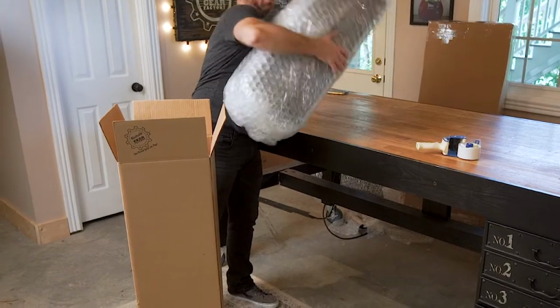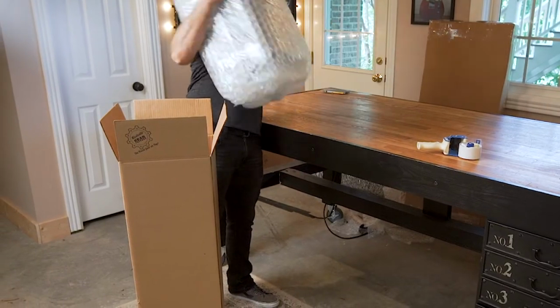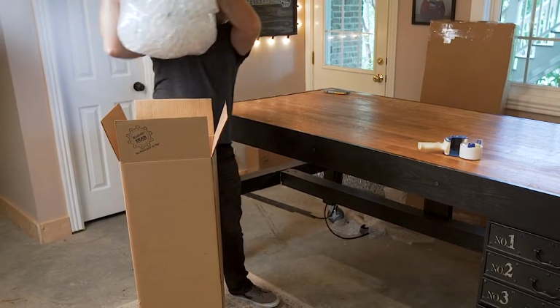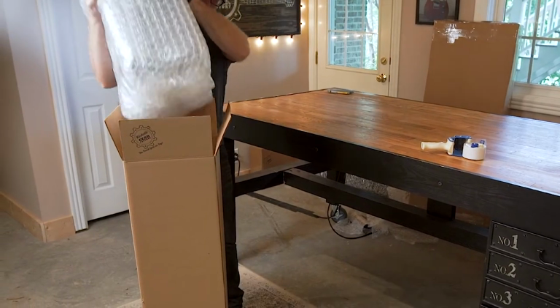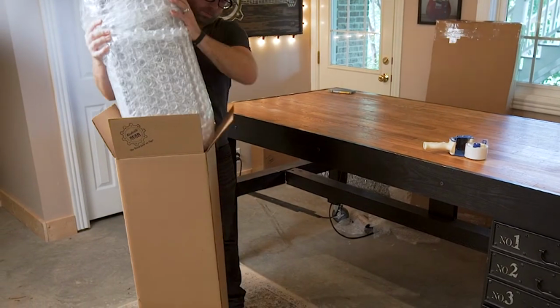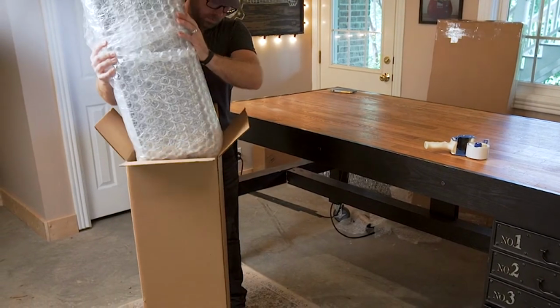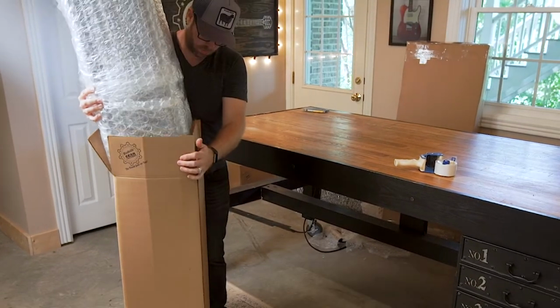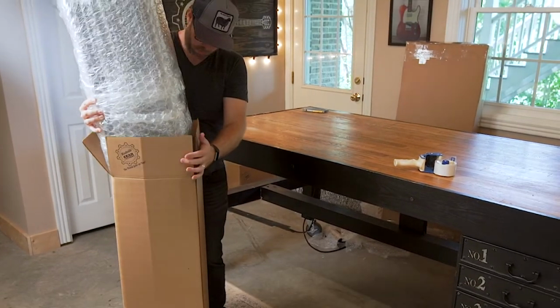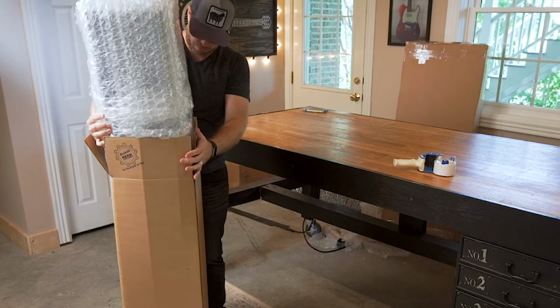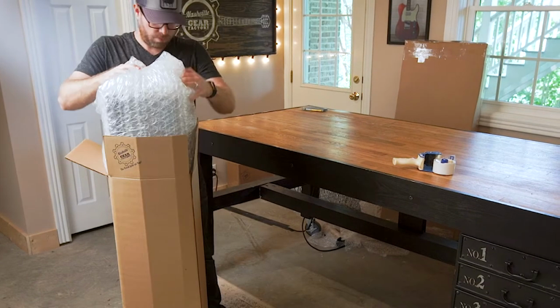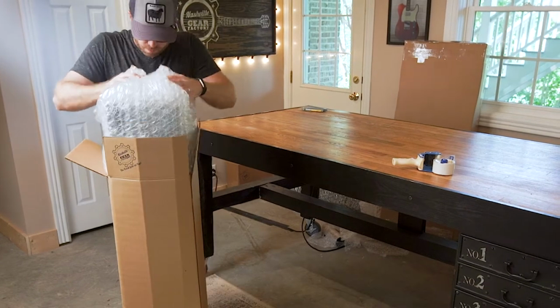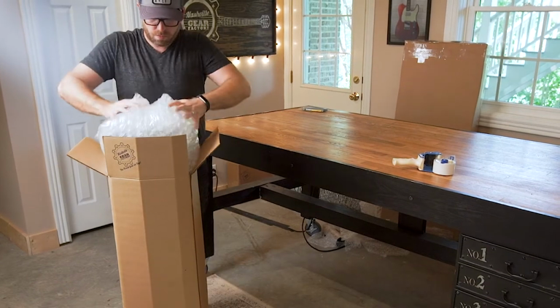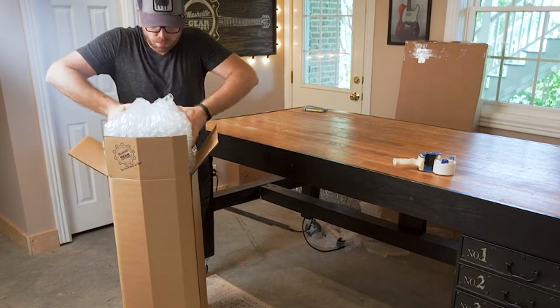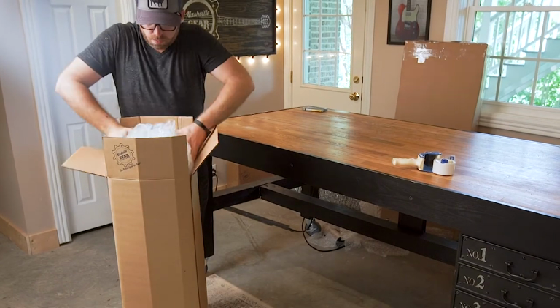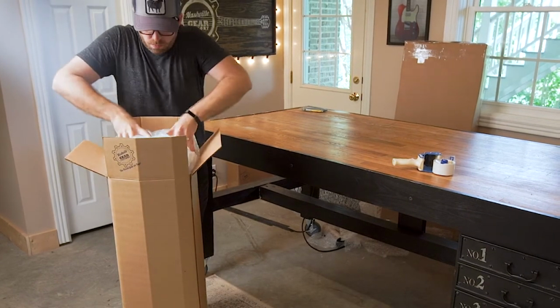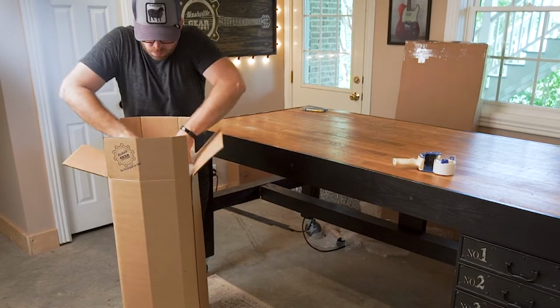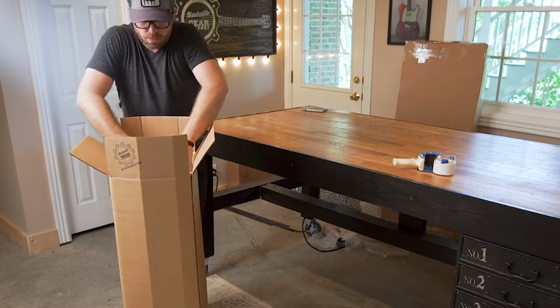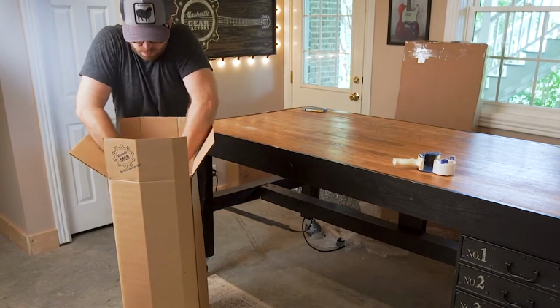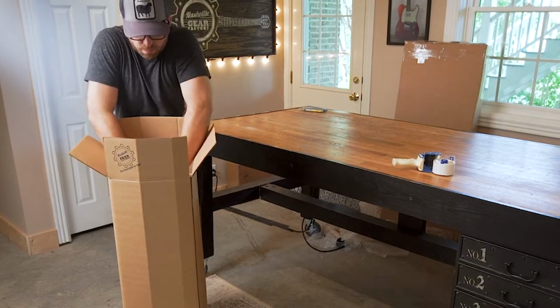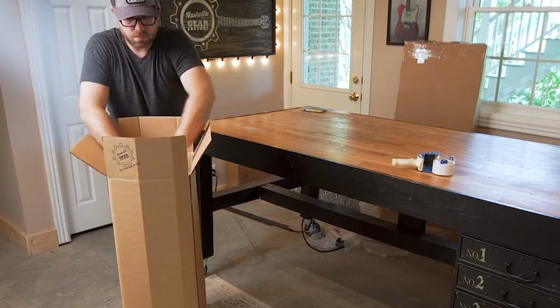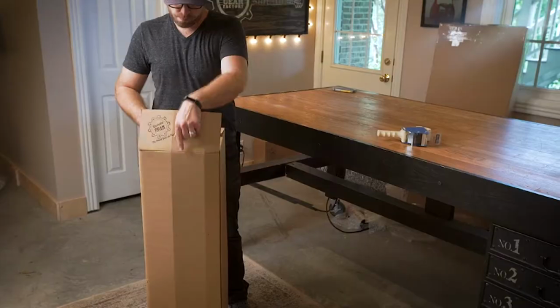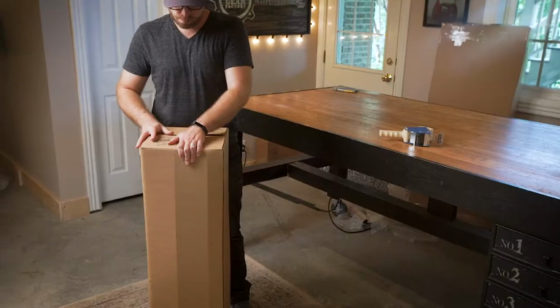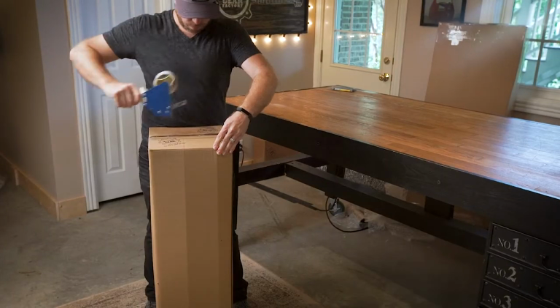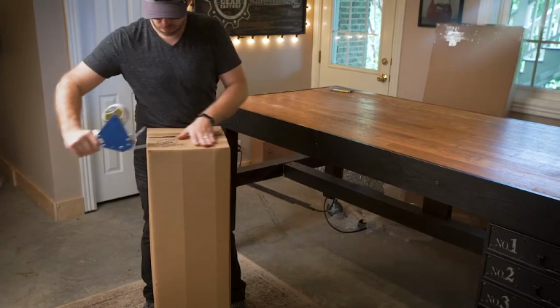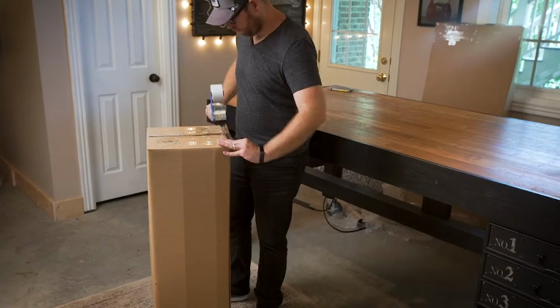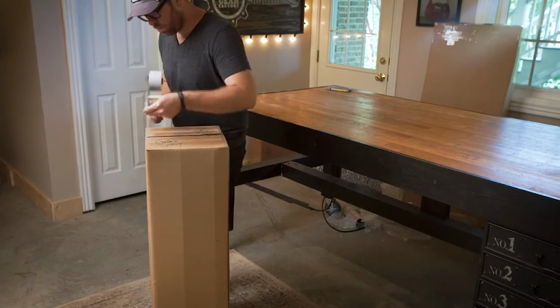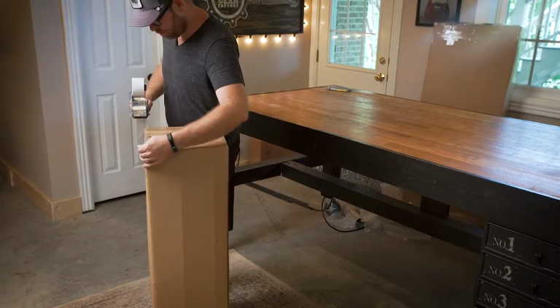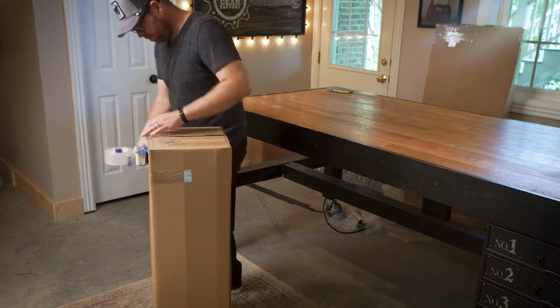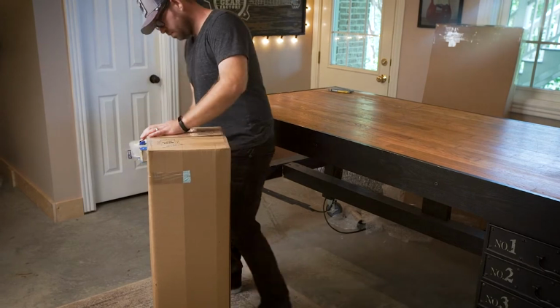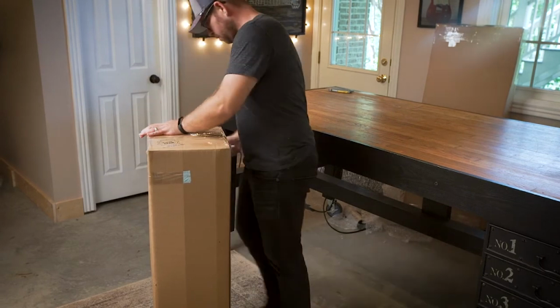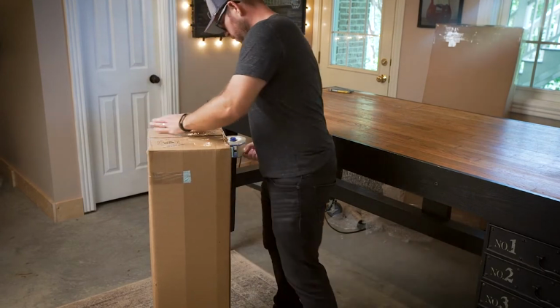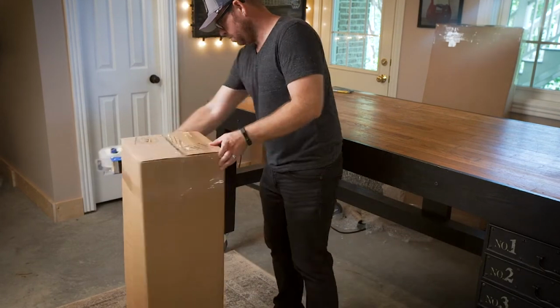Next, we lay the amp to rest in a nice warm custom fit box and tape it all up. Now it's ready for the journey to your door and straight to your heart.